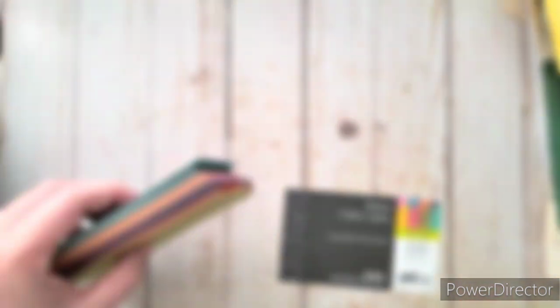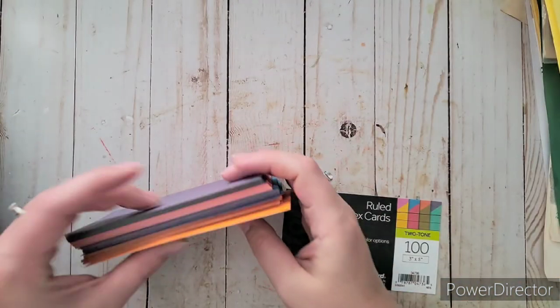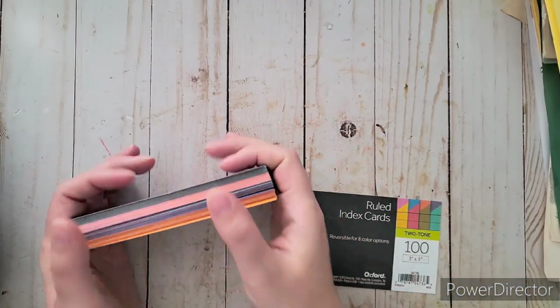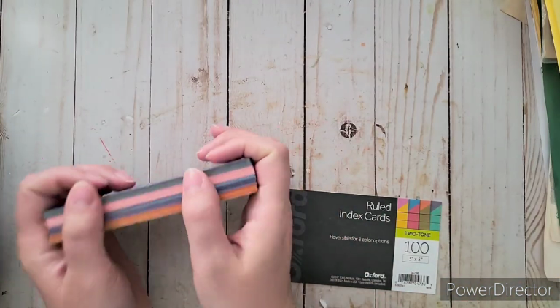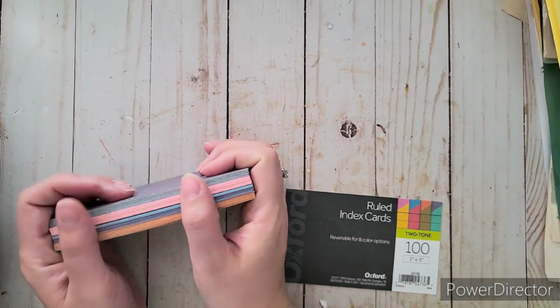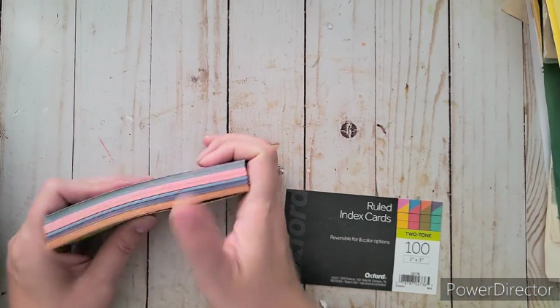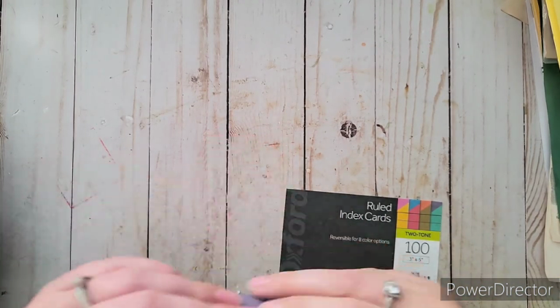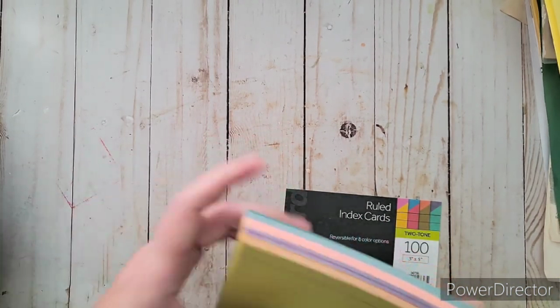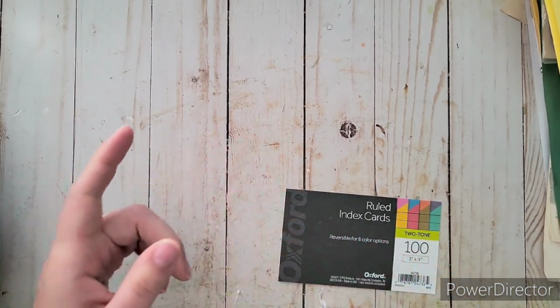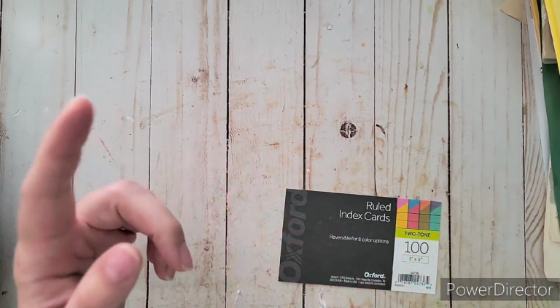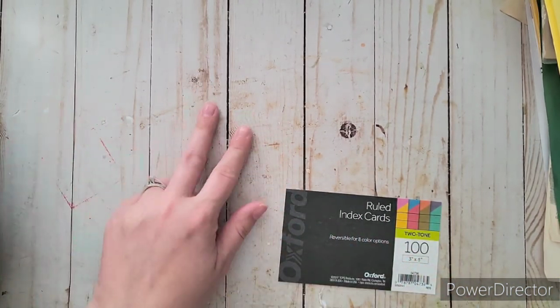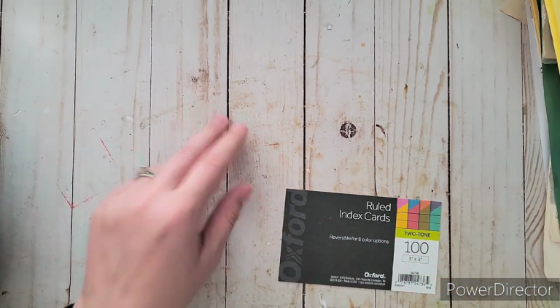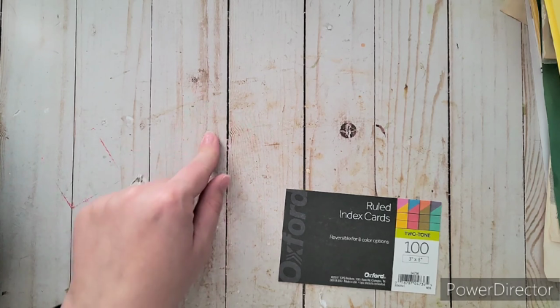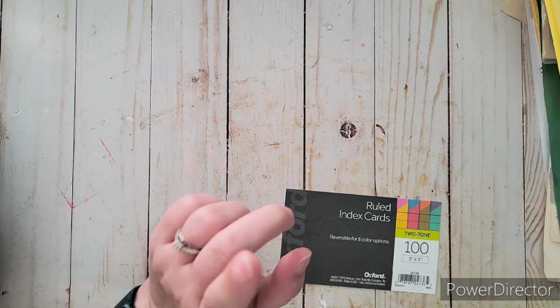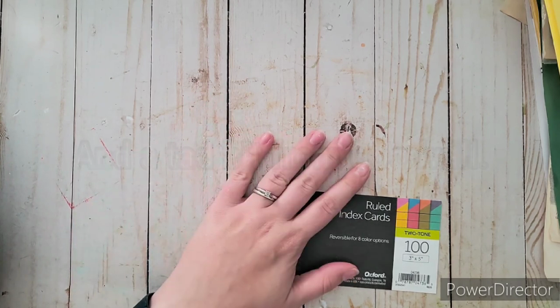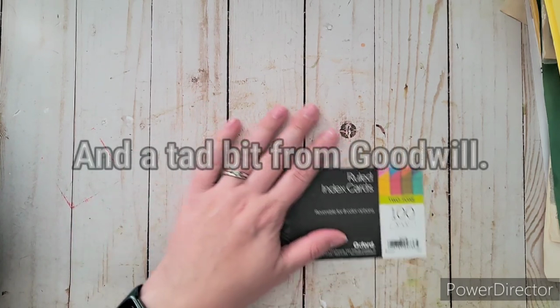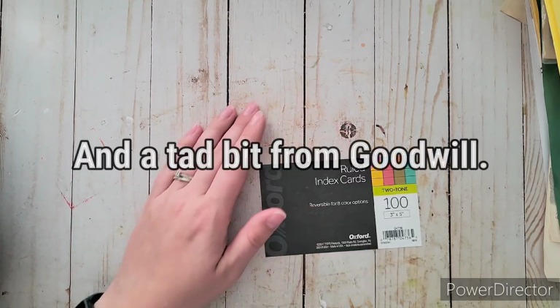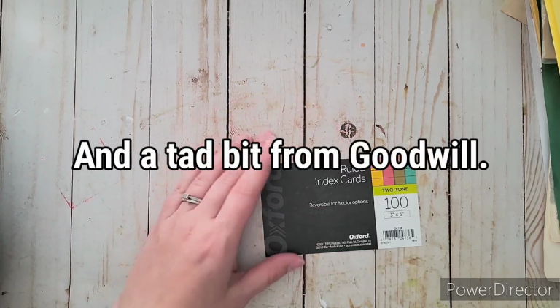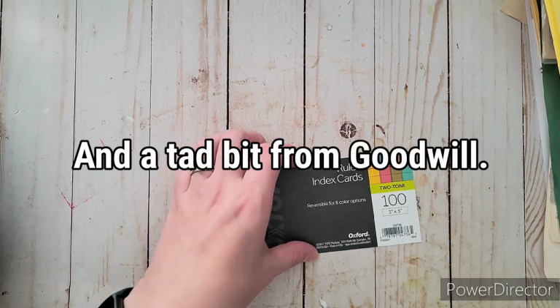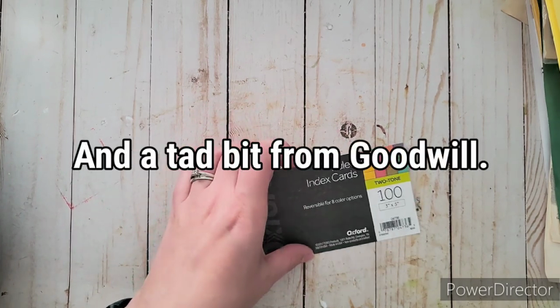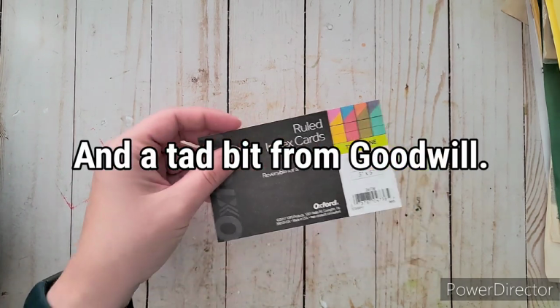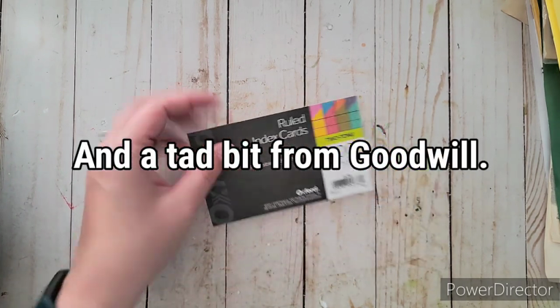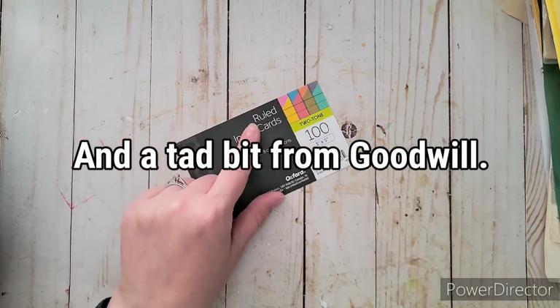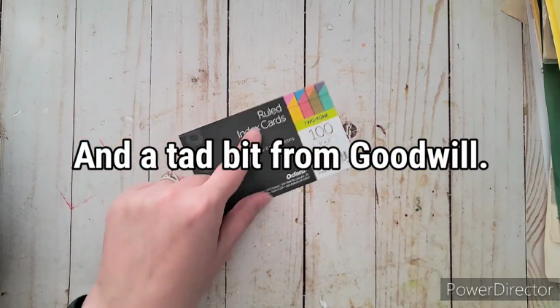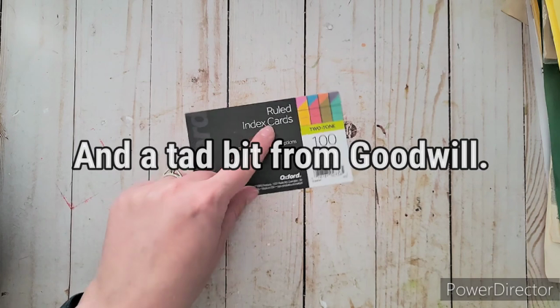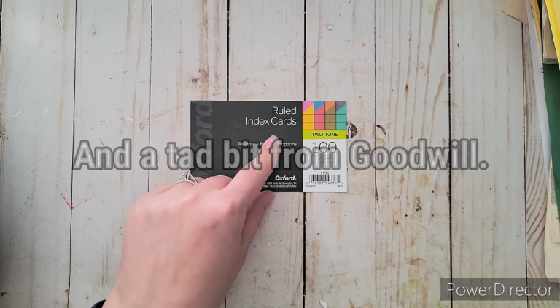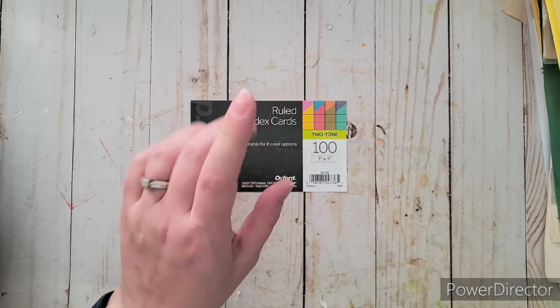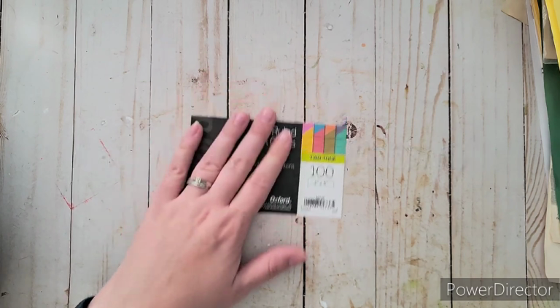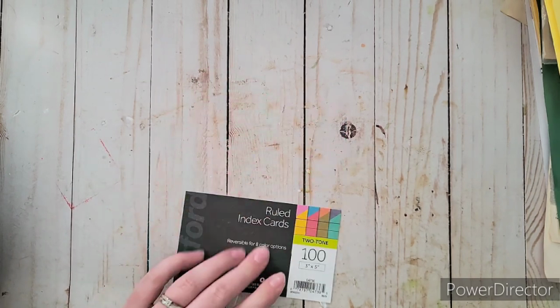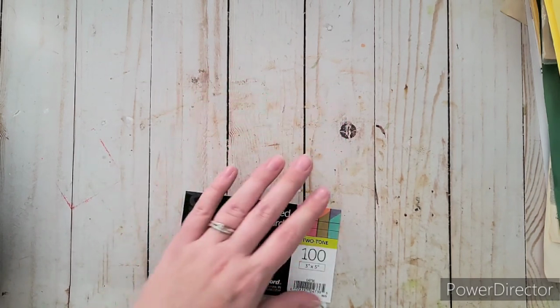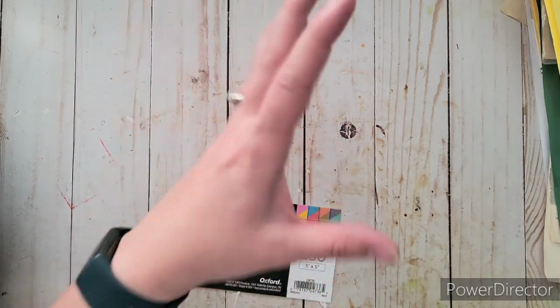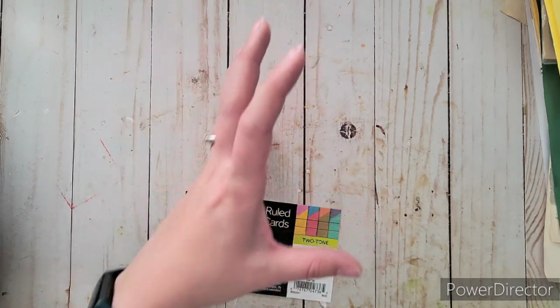Hello everybody, welcome to my channel Ashley's Treasure! Today I have a haul from Michaels and Walmart that I want to share with you.